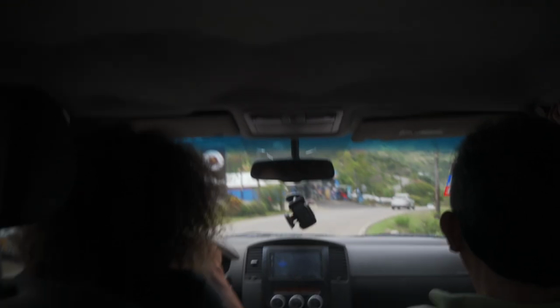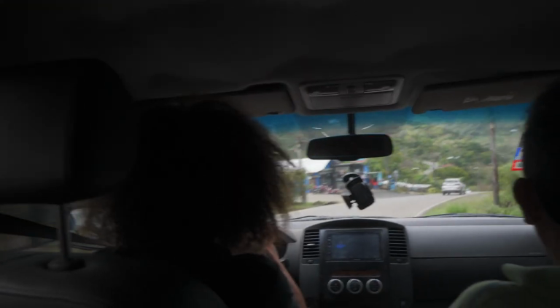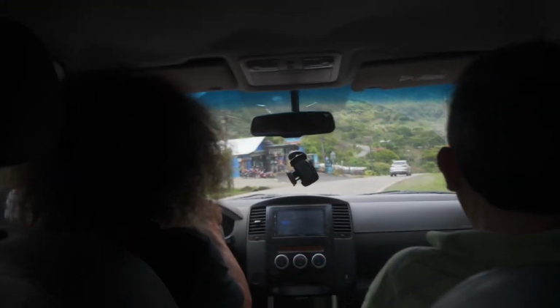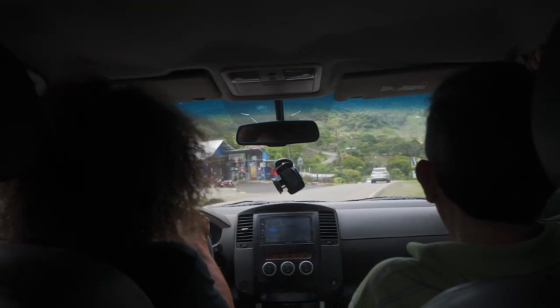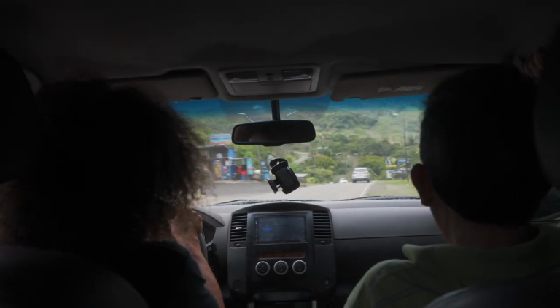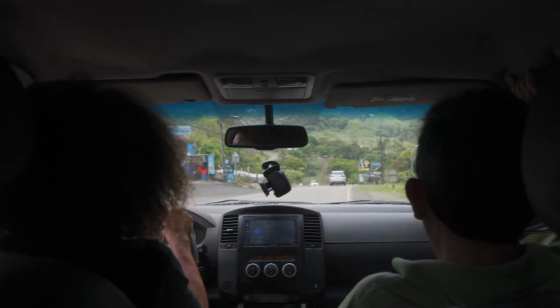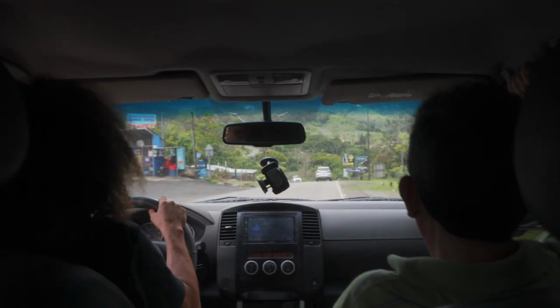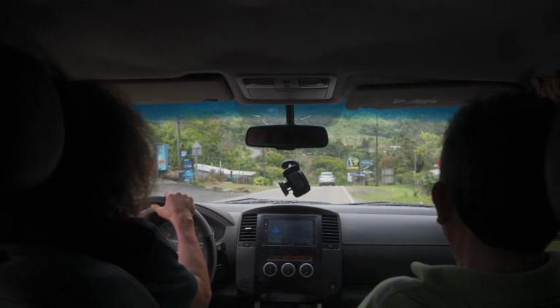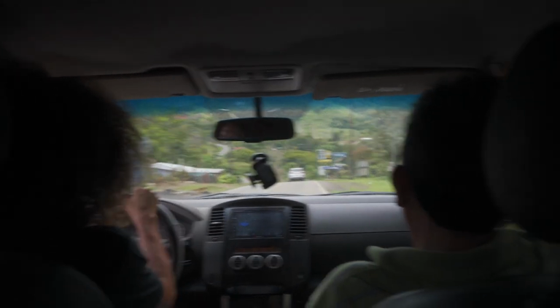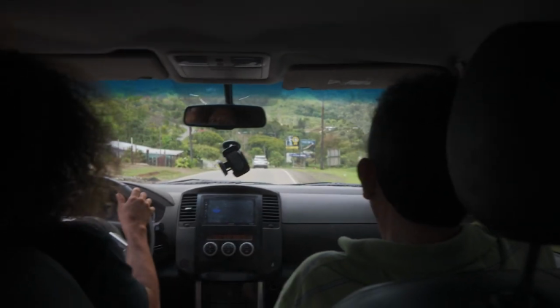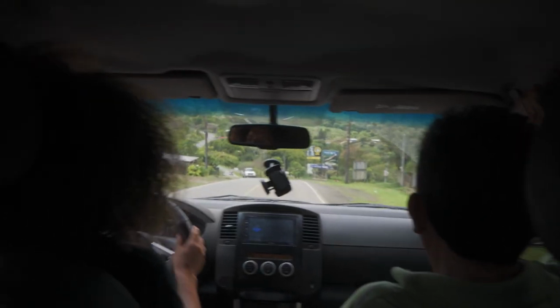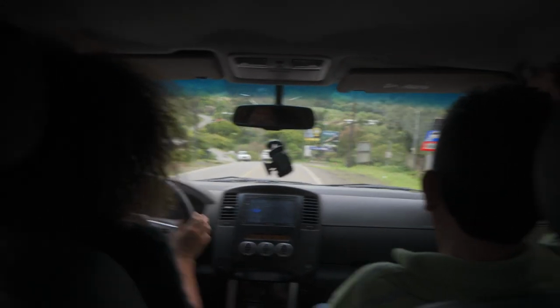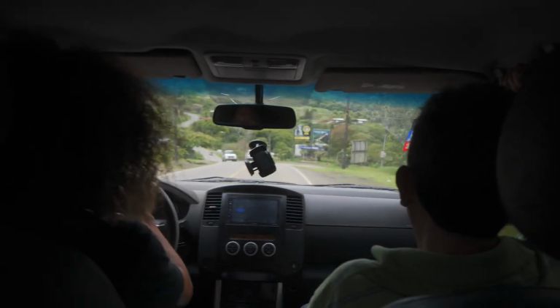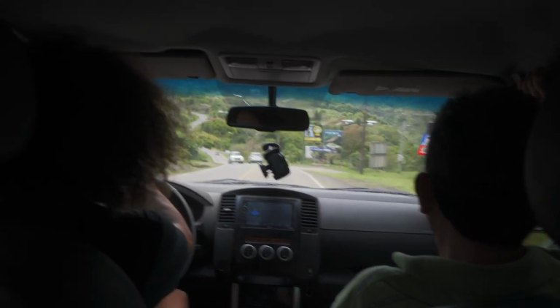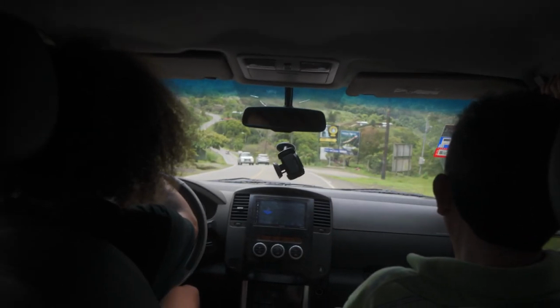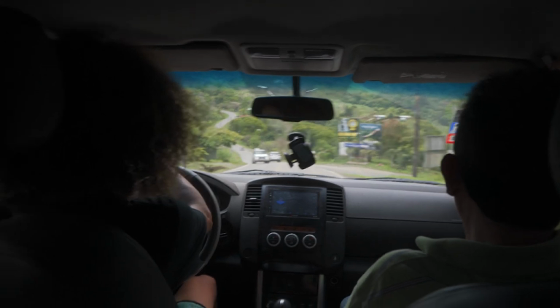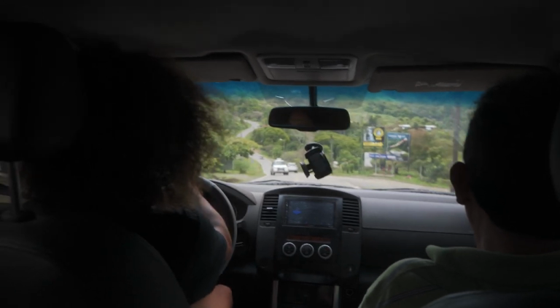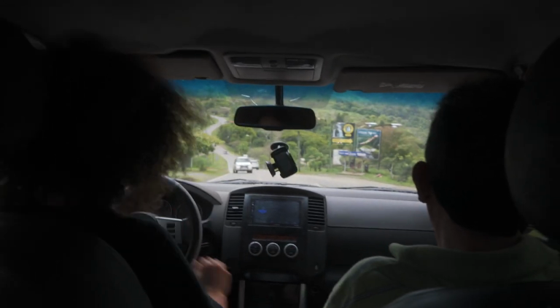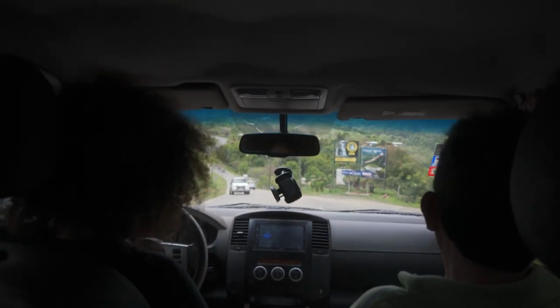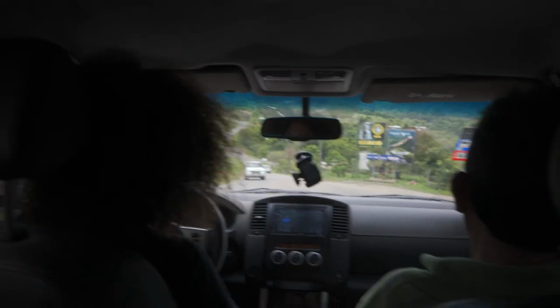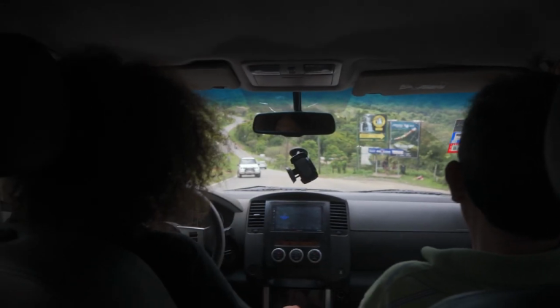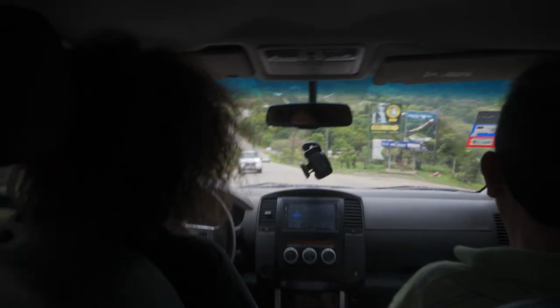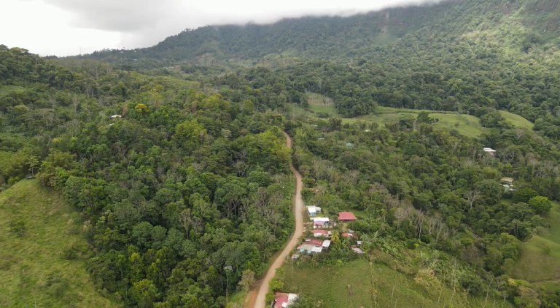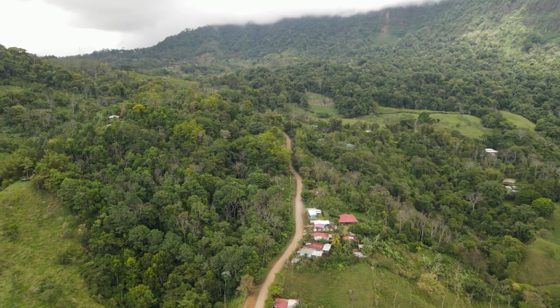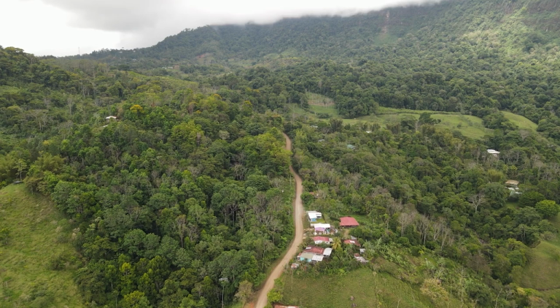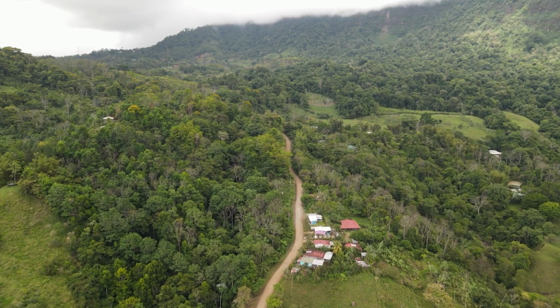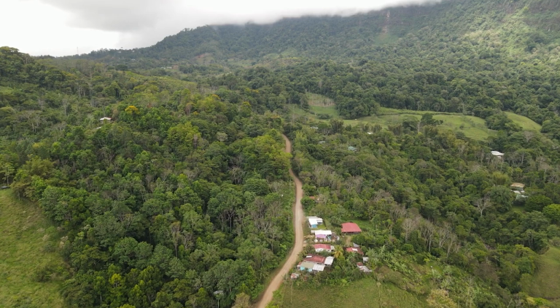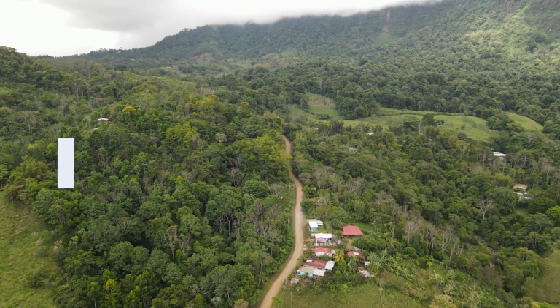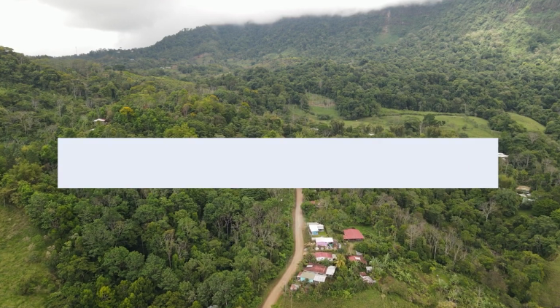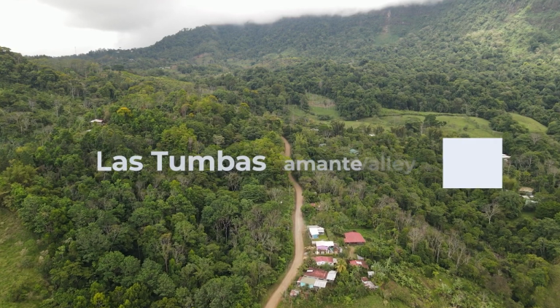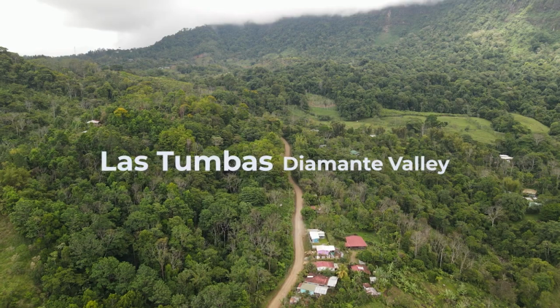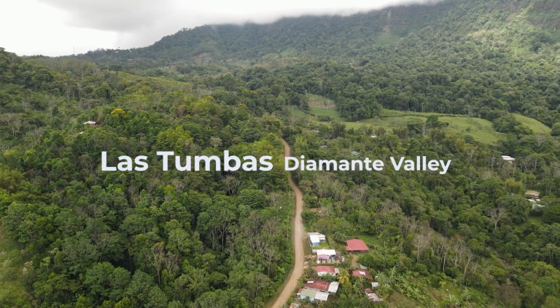This is the town of Tinamaste we're going through right now. It's a small town up in the mountains. We're turning into Diamante Valley, an area called Las Tumbas.